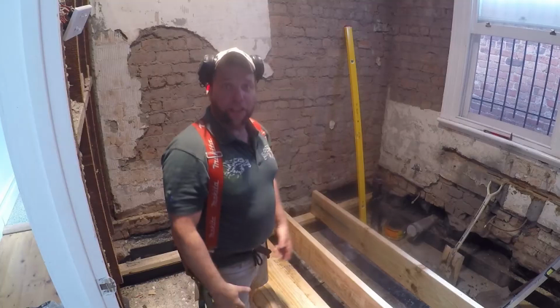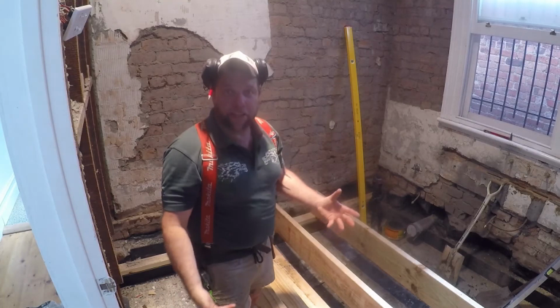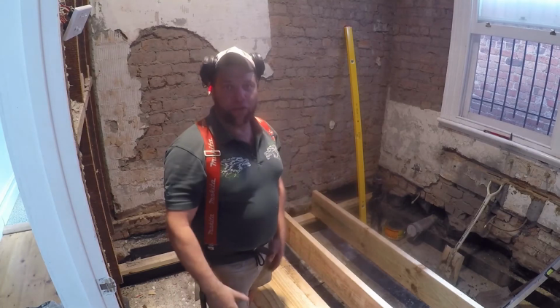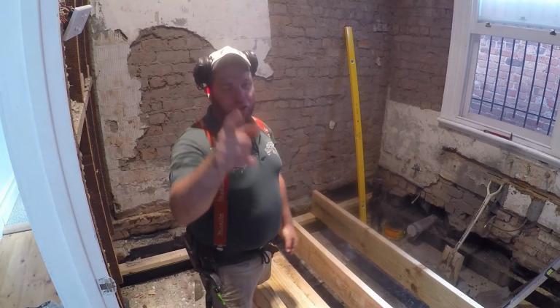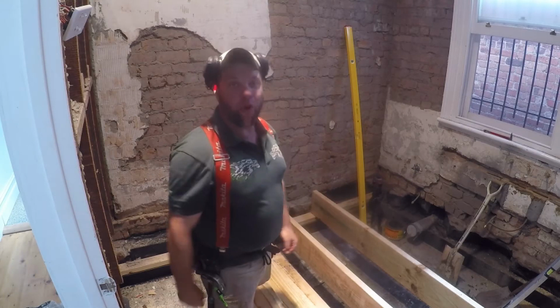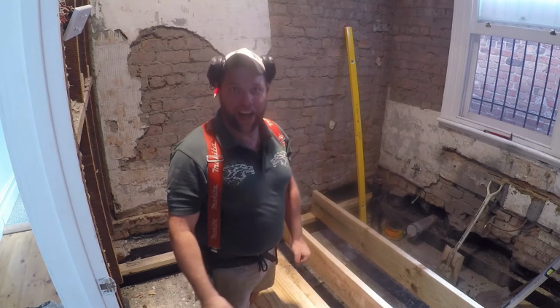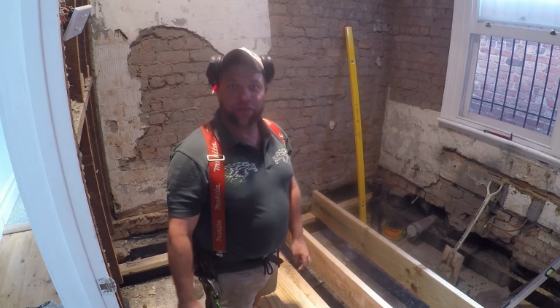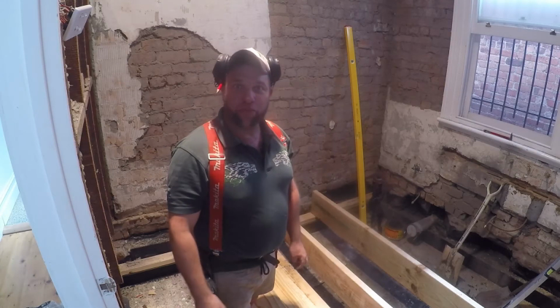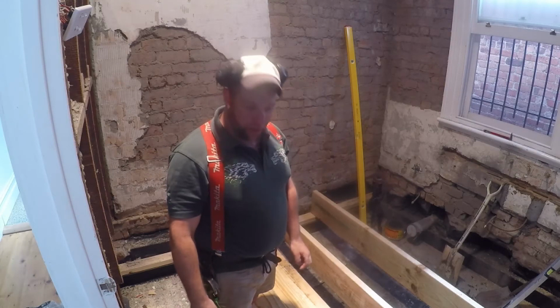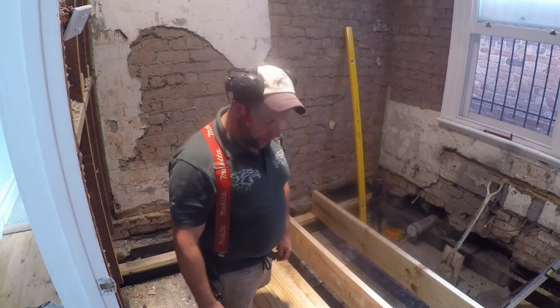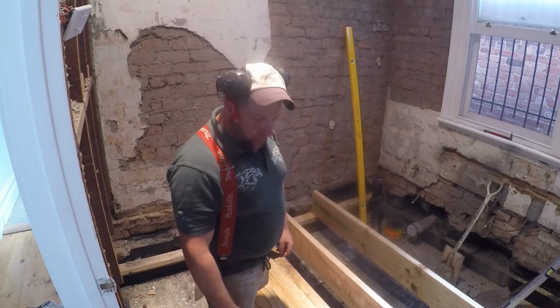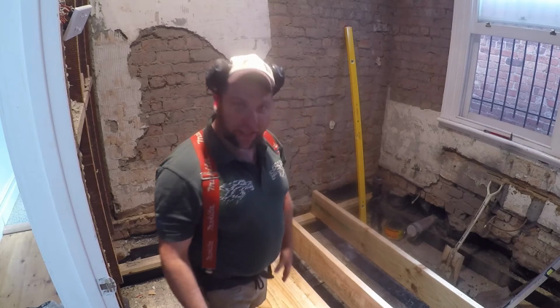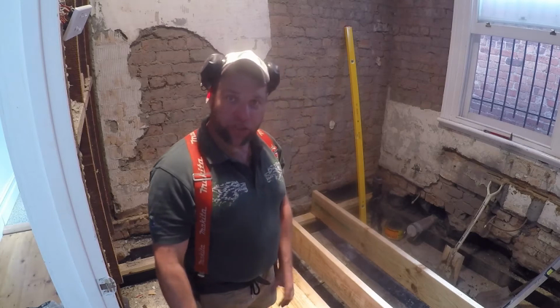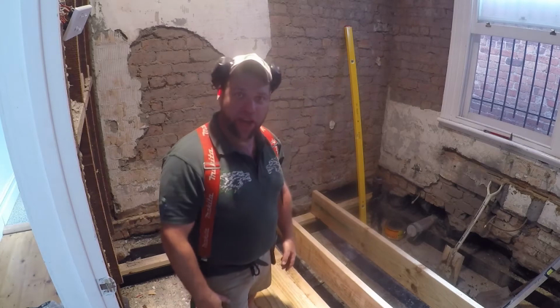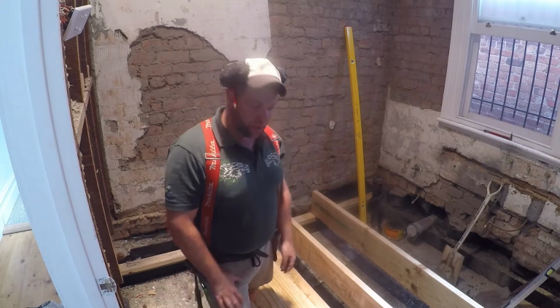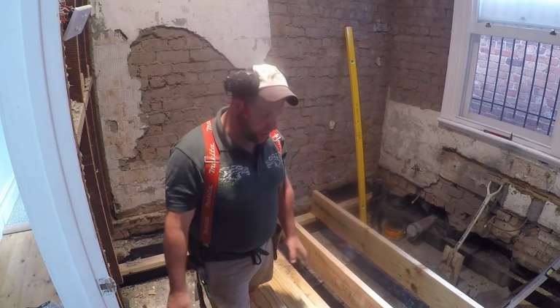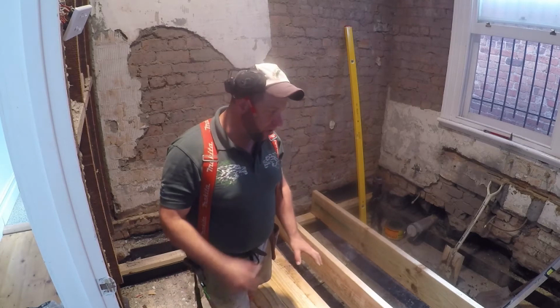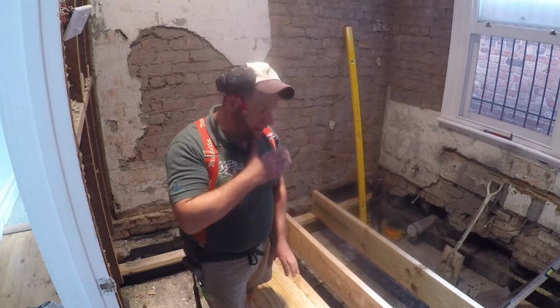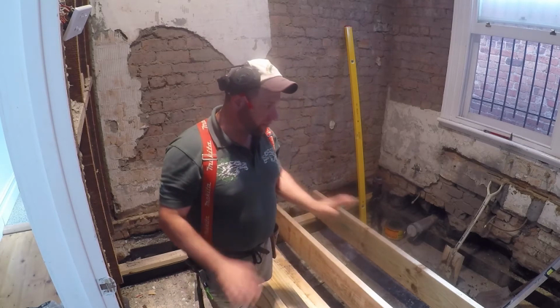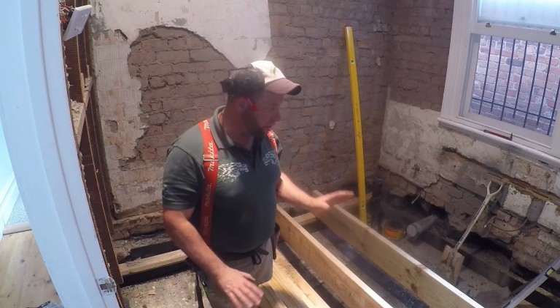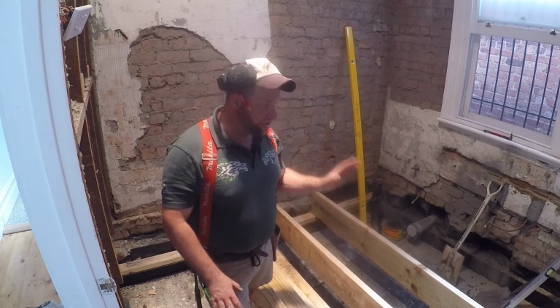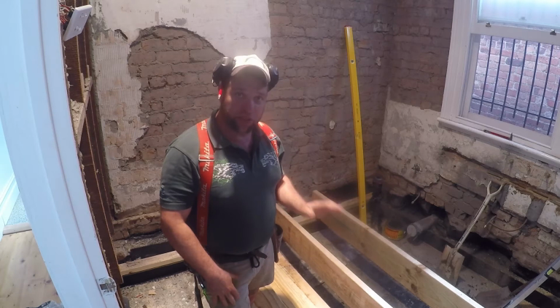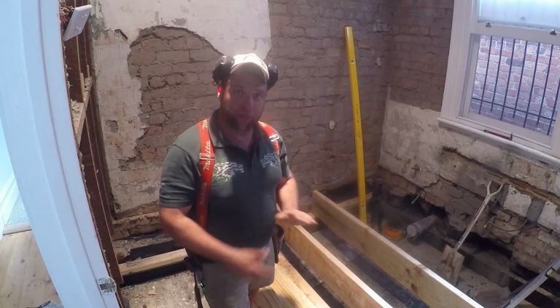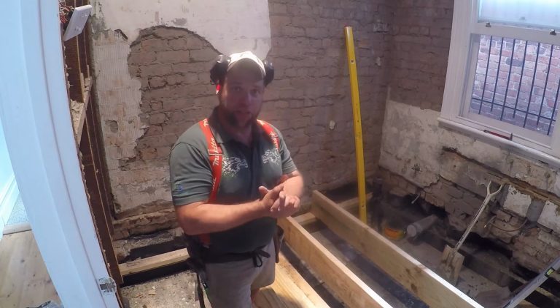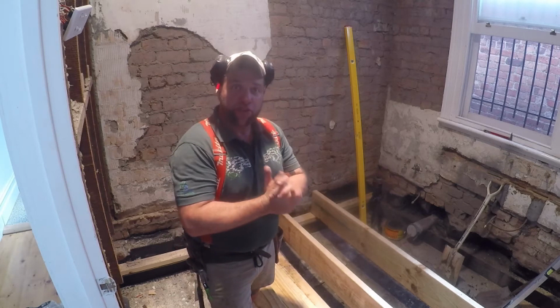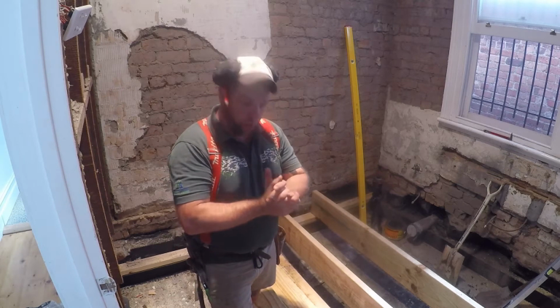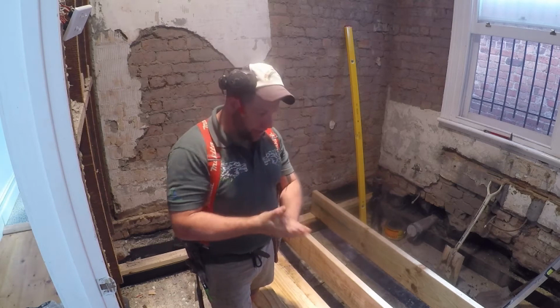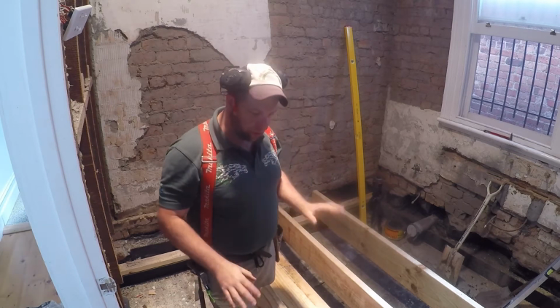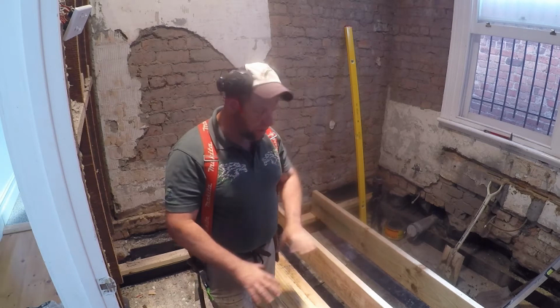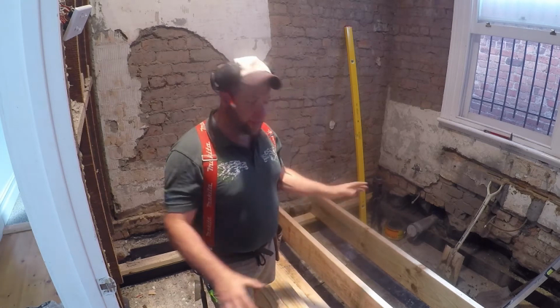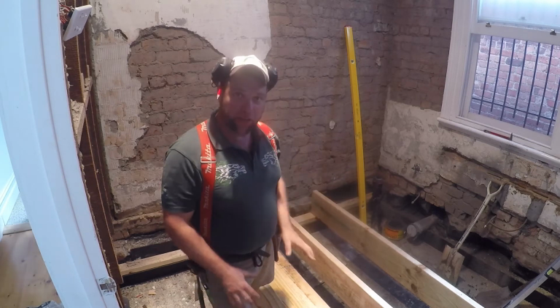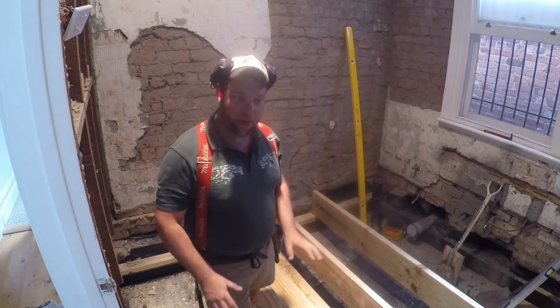G'day team! Welcome to another RIP Bruin episode. I've been asked a couple of questions about using treated pine under the floor. I've mentioned a couple of times that I've been using treated pine under the floor in this bathroom area.